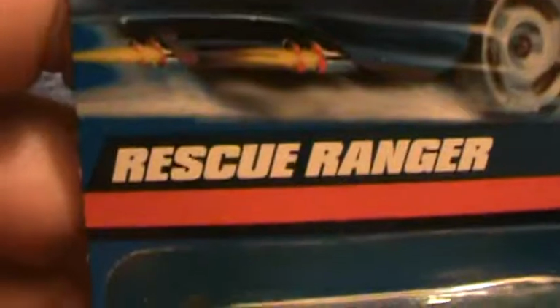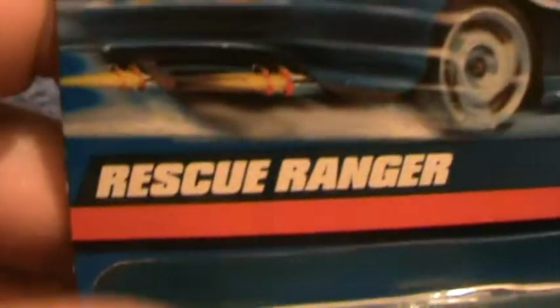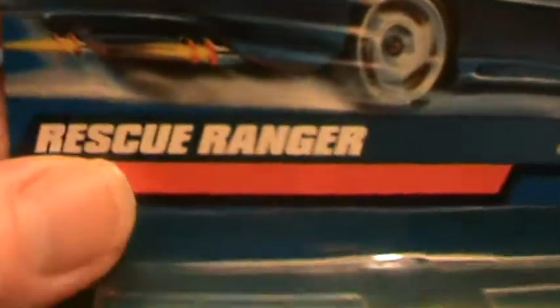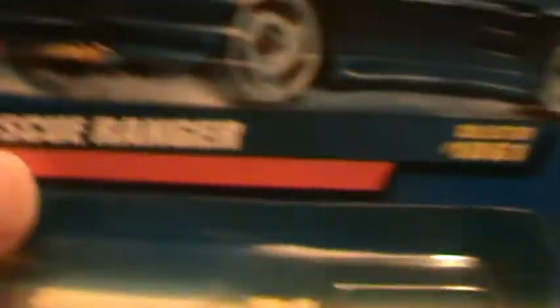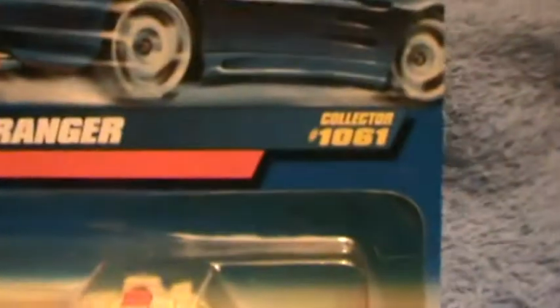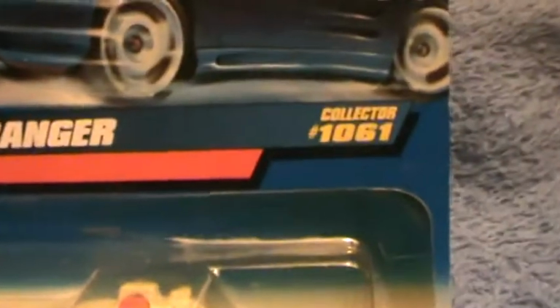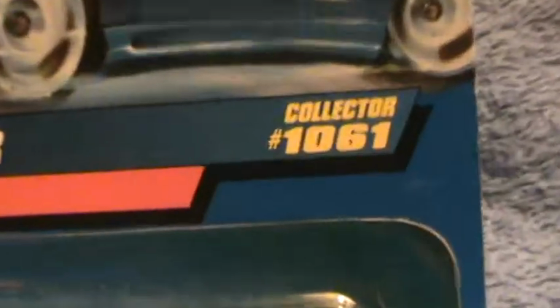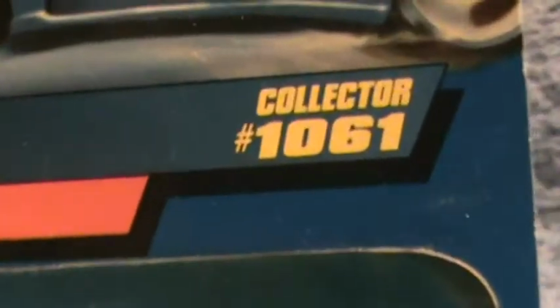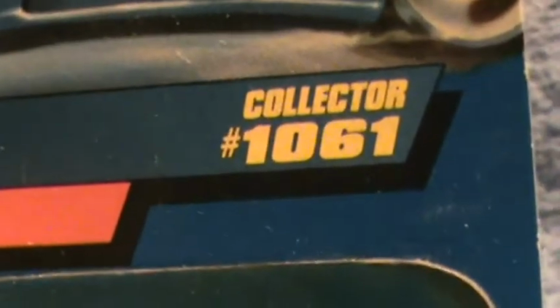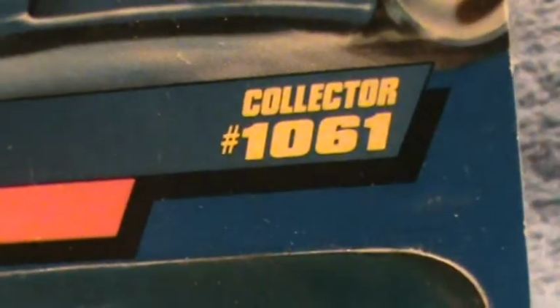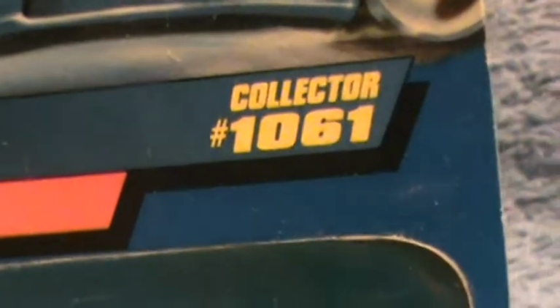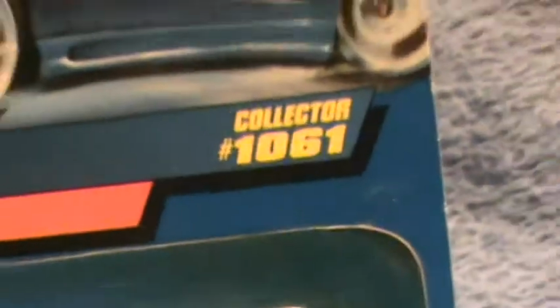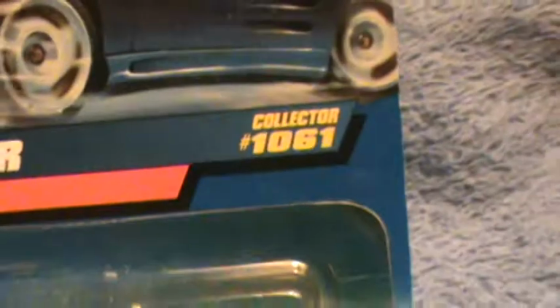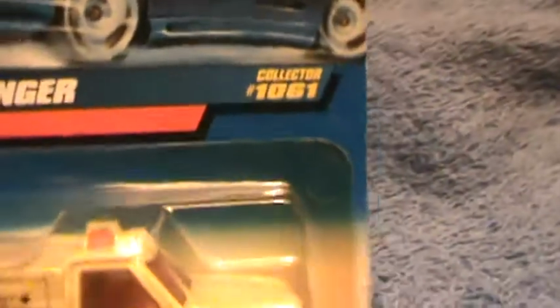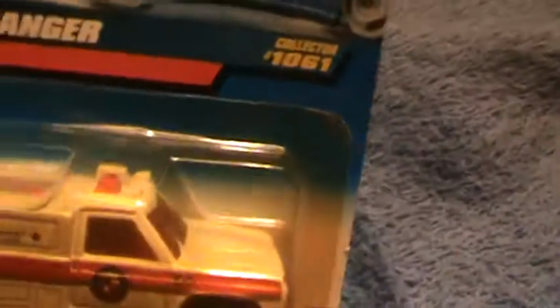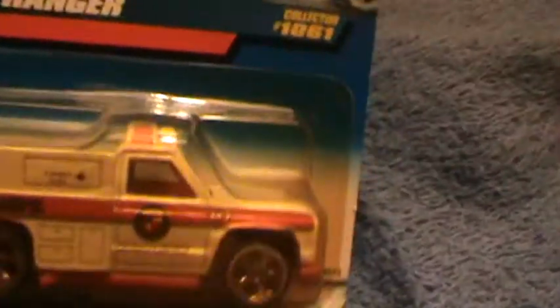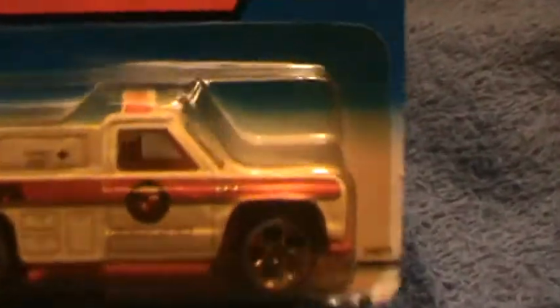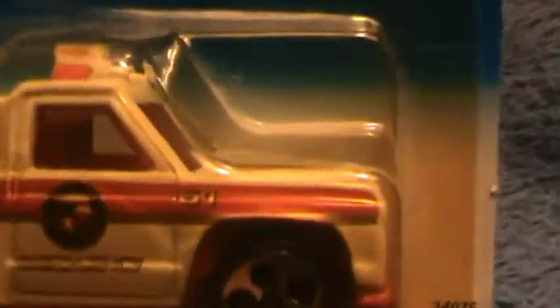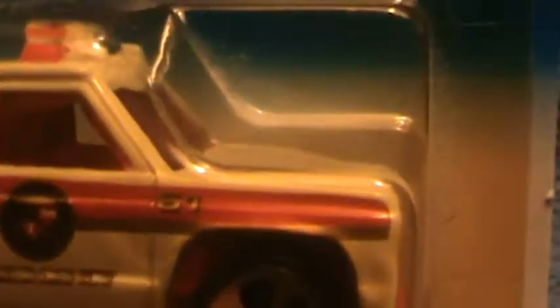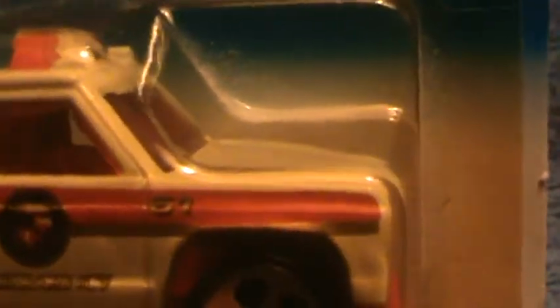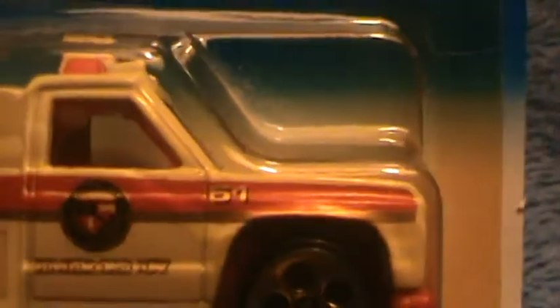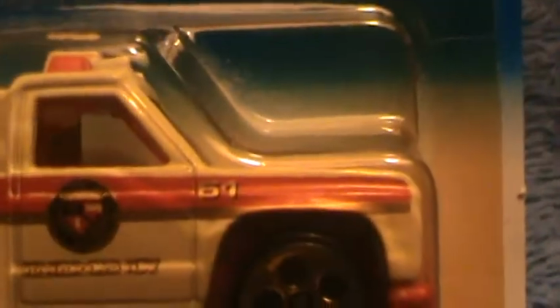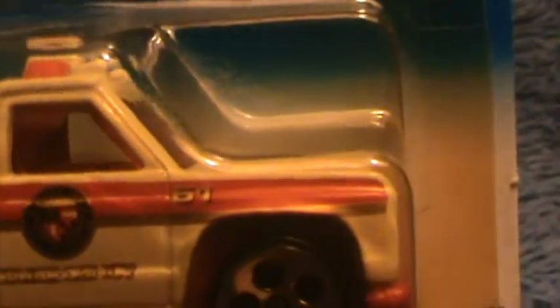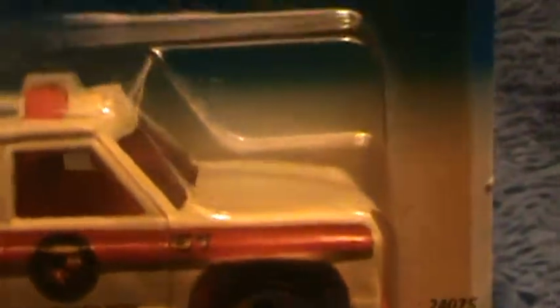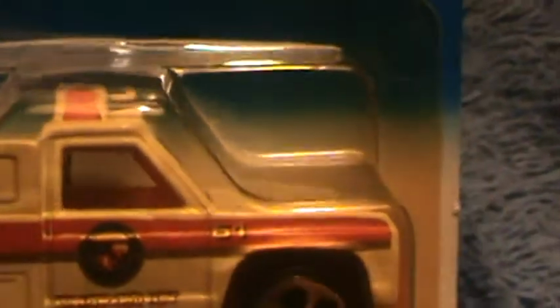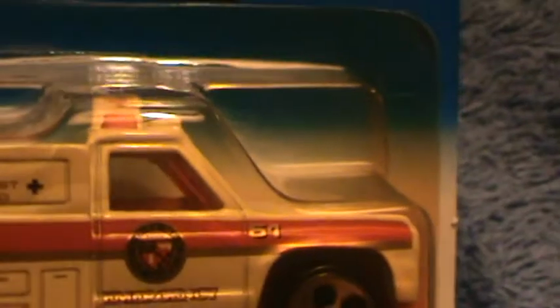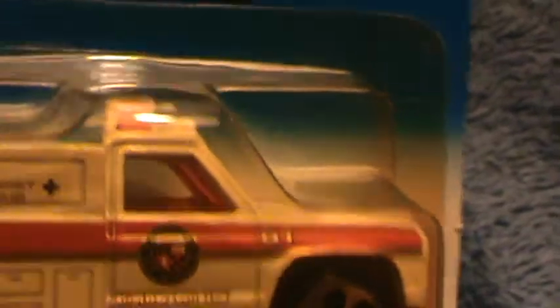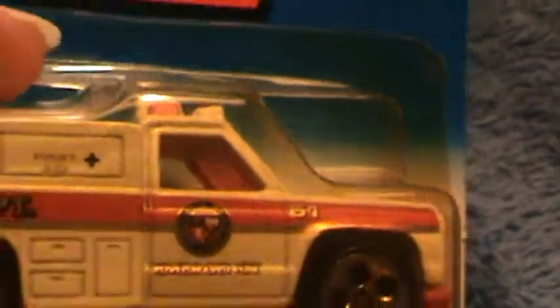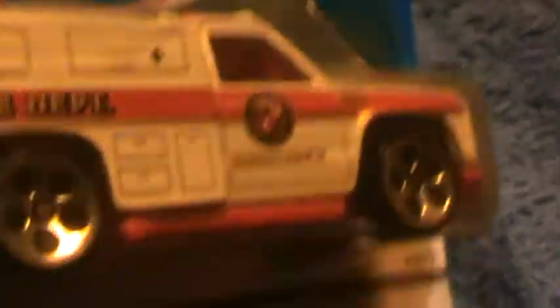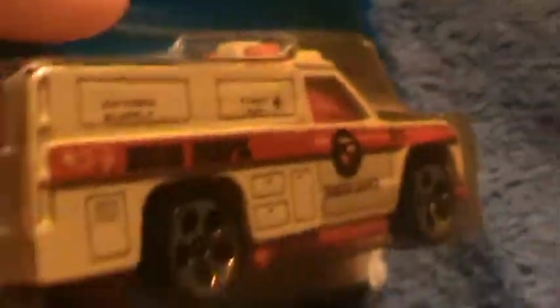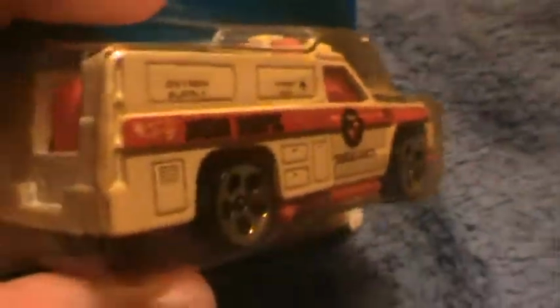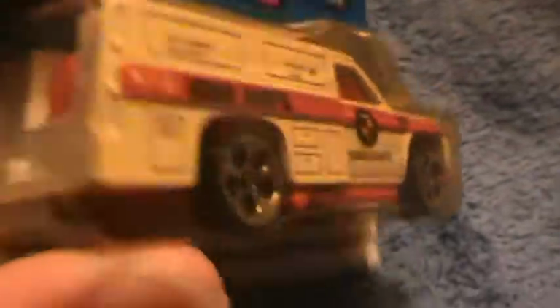Rescue Ranger collector number 2061. They have some Rescue Rangers with the muscle tune motor that shoots up about 400 feet — but that's not this one.